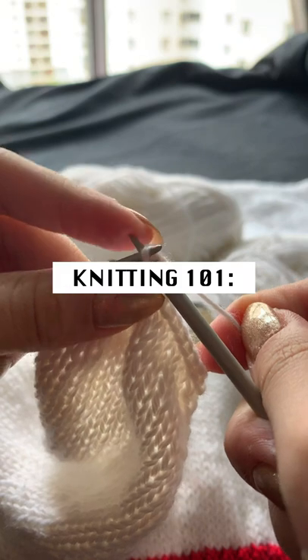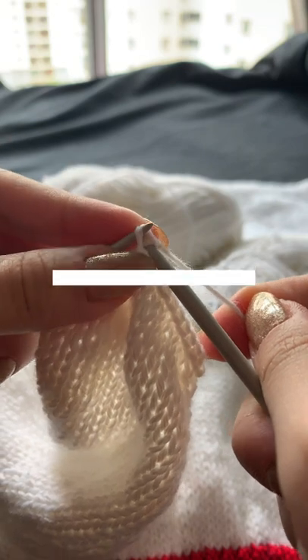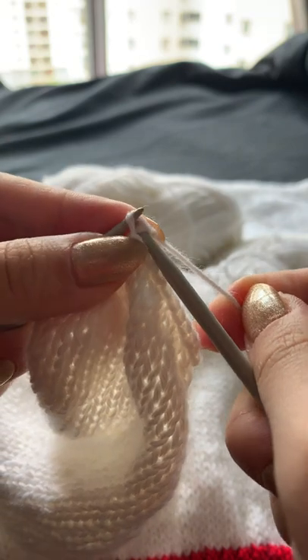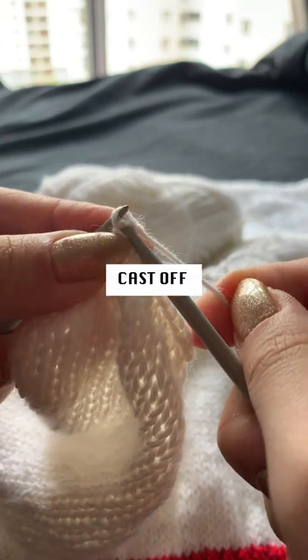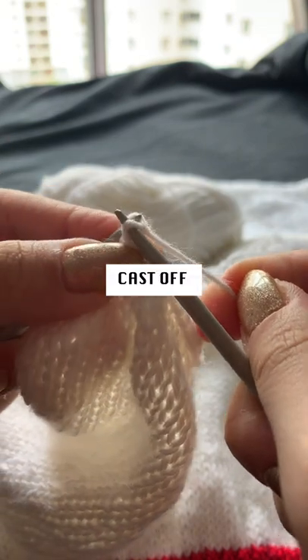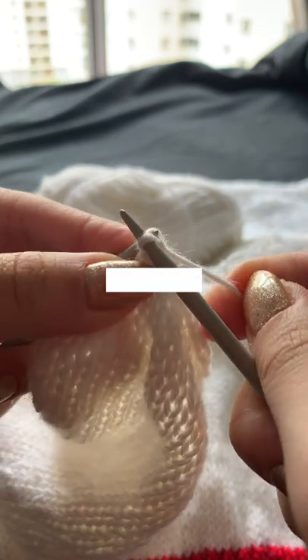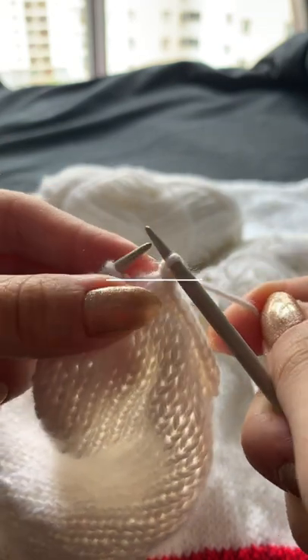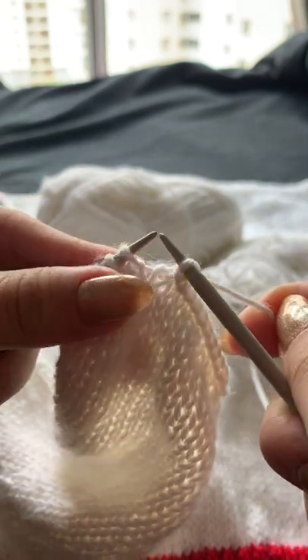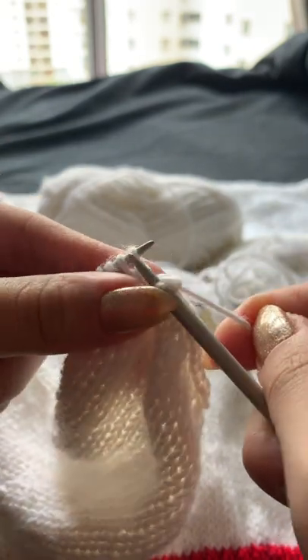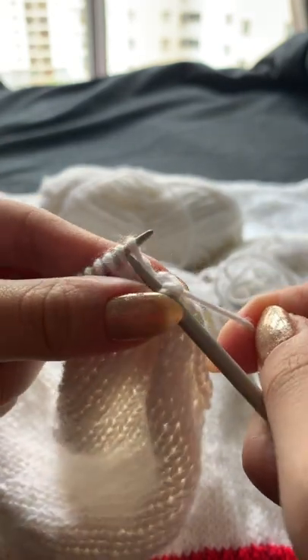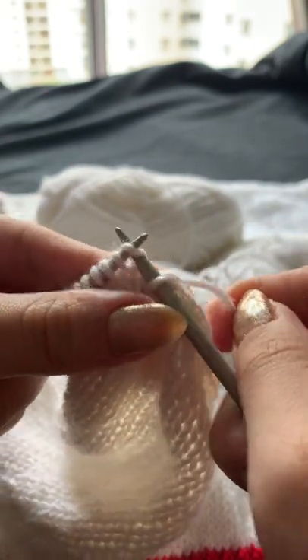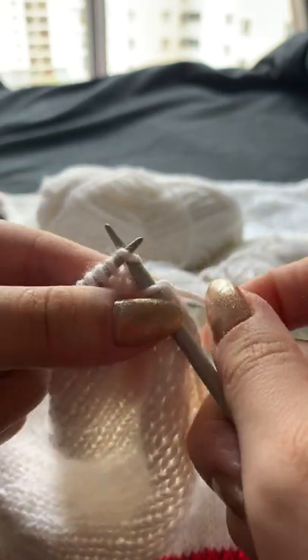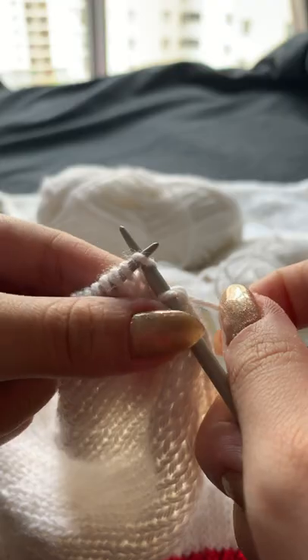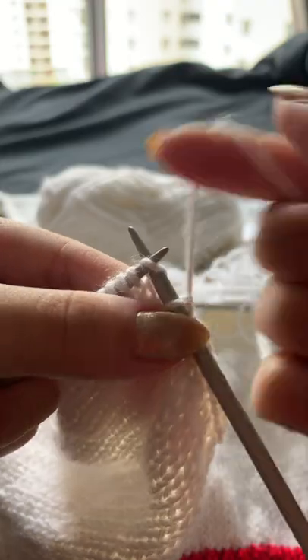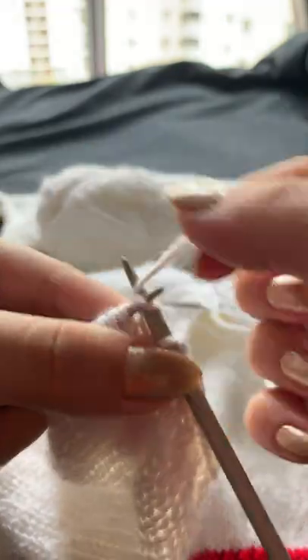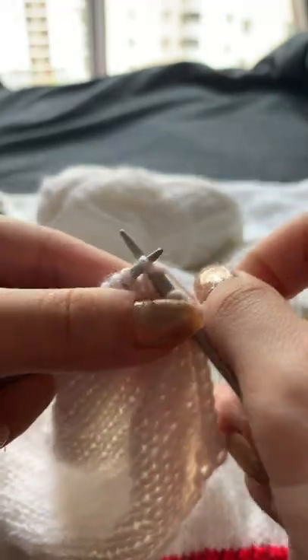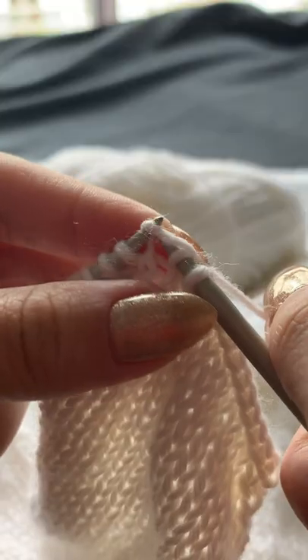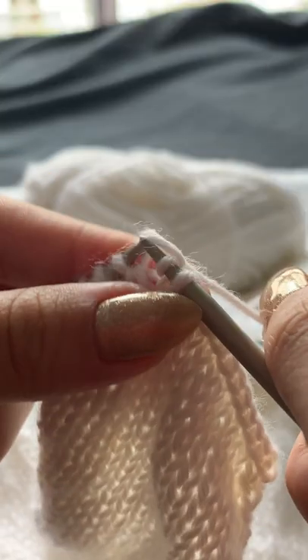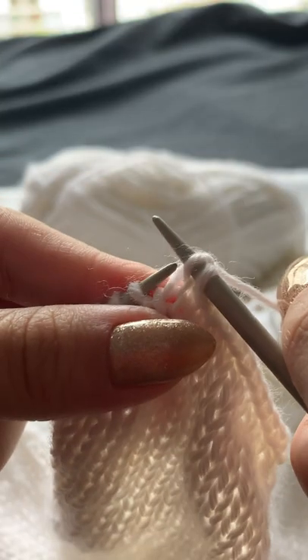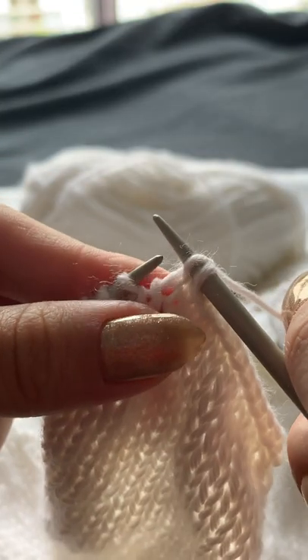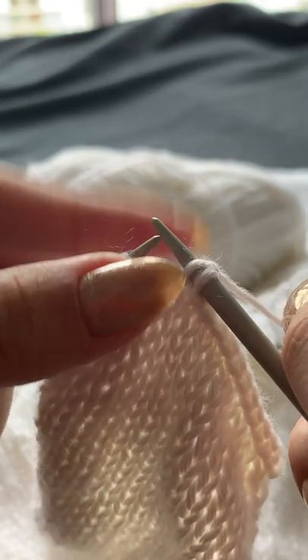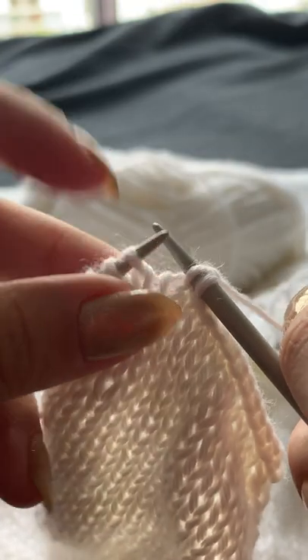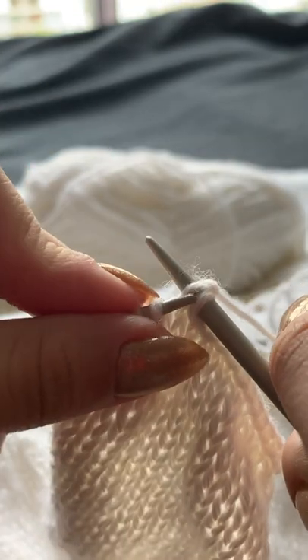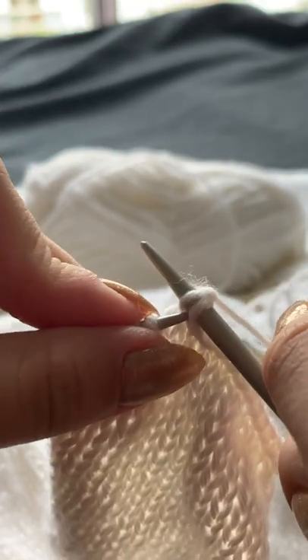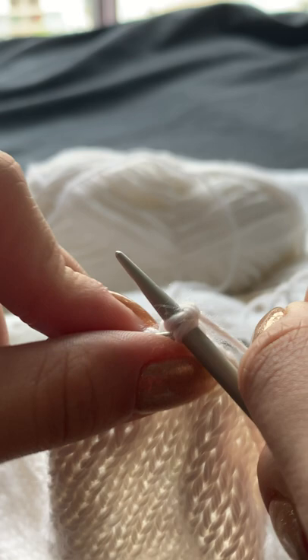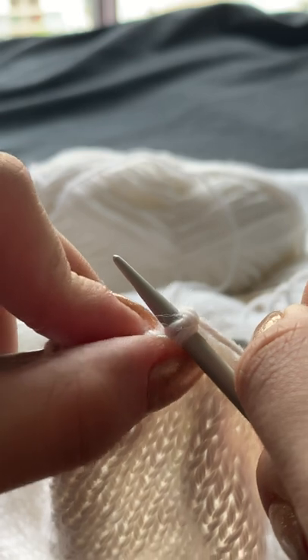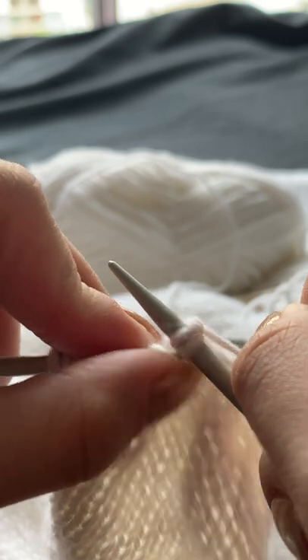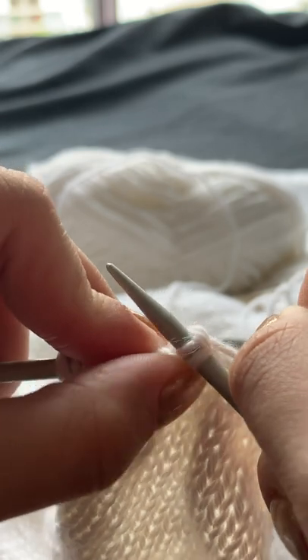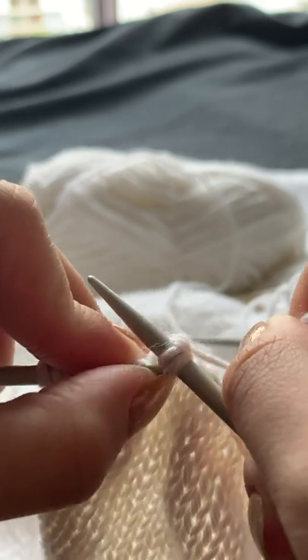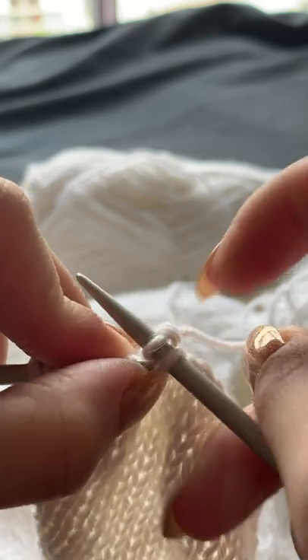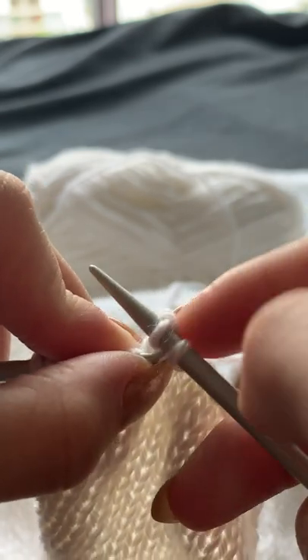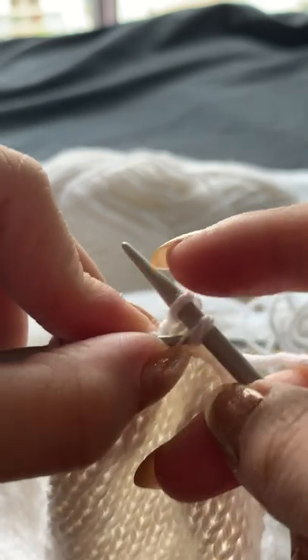When the knitting is complete, it's time to cast off or bind off. I'm working on the right side of my work, so I'll be casting off there. I'll start by knitting two stitches to my right hand needle. I'll always have two stitches on the right hand needle in order to cast off.